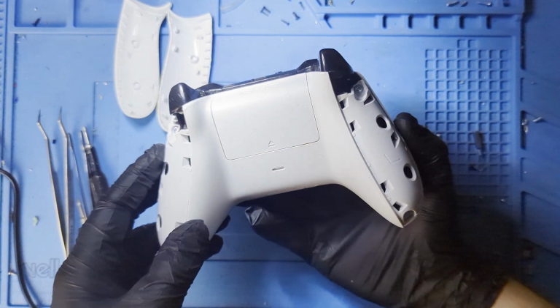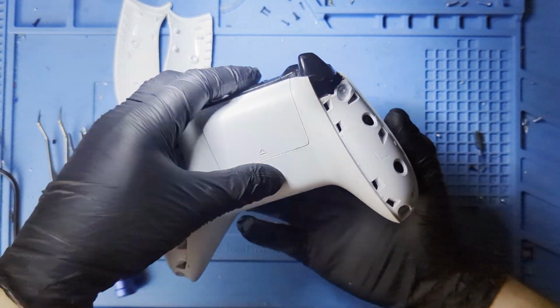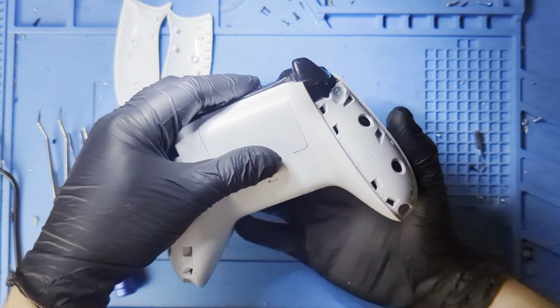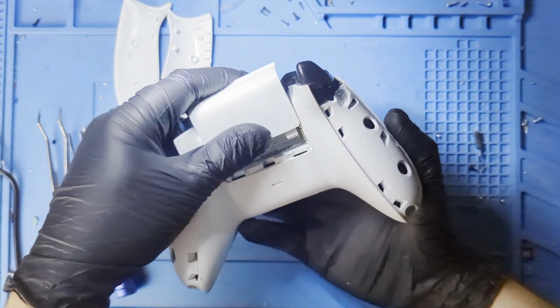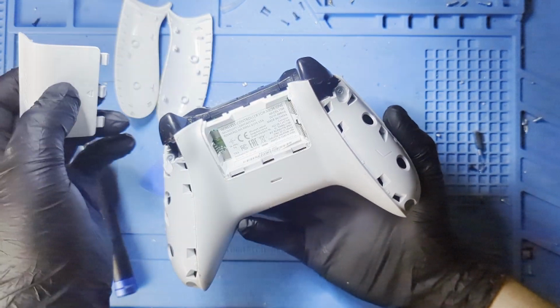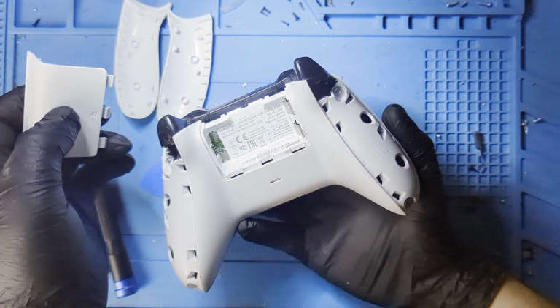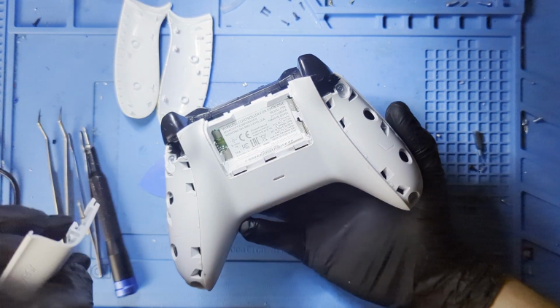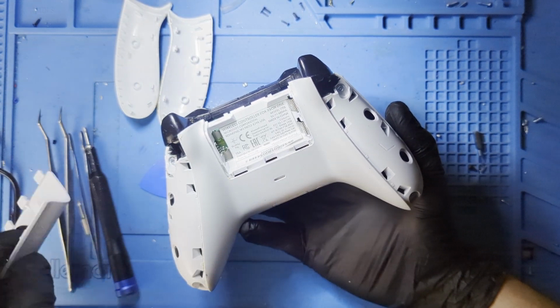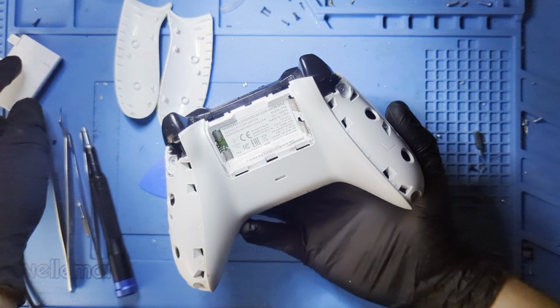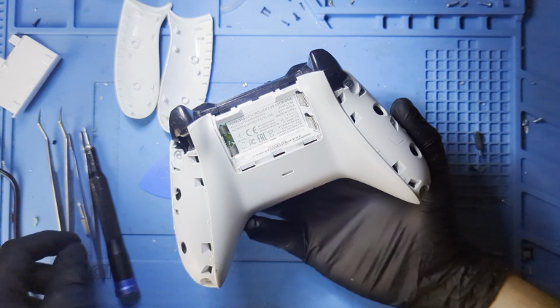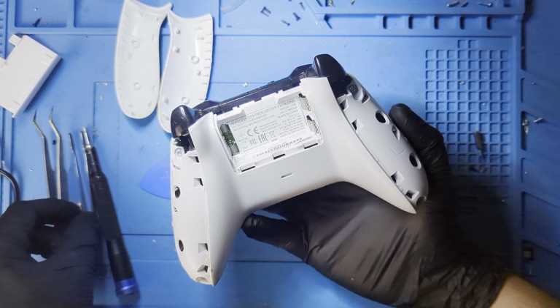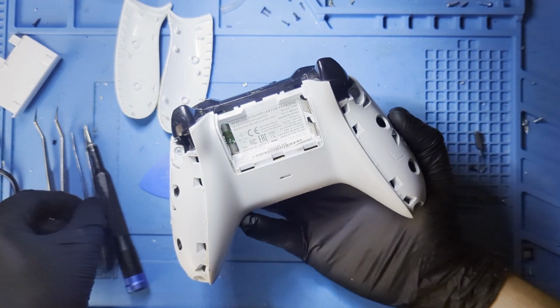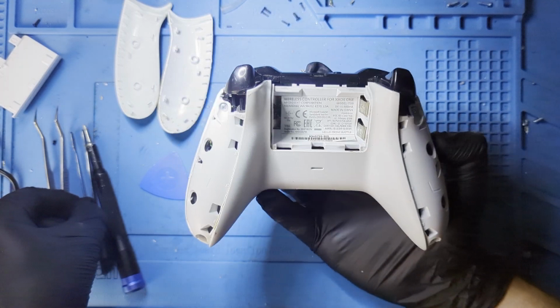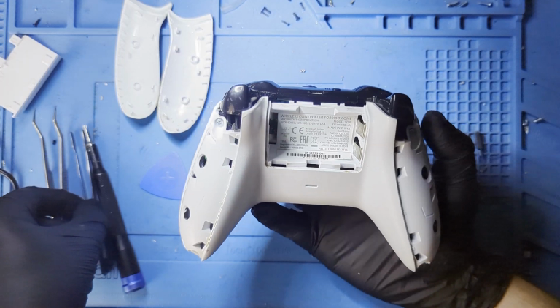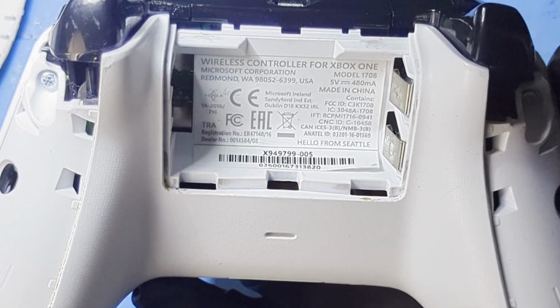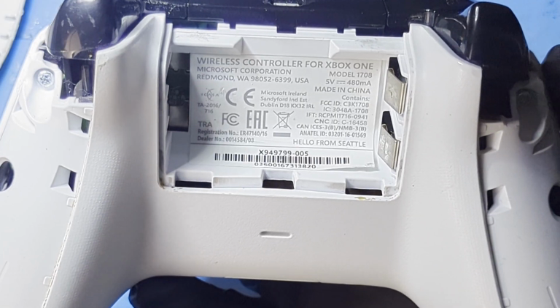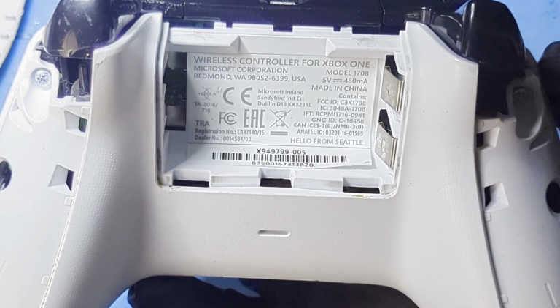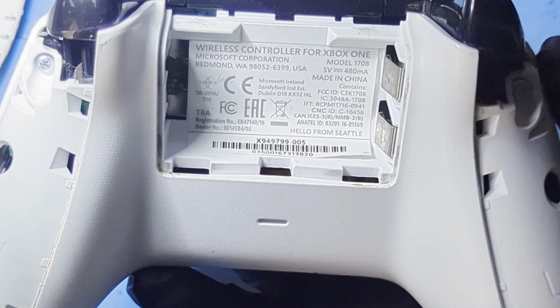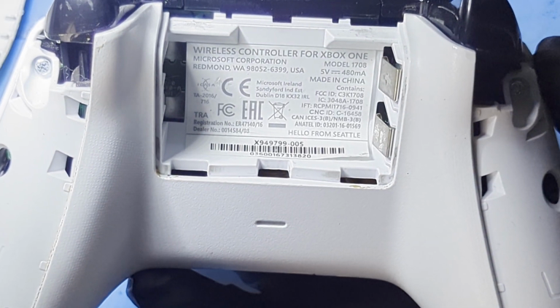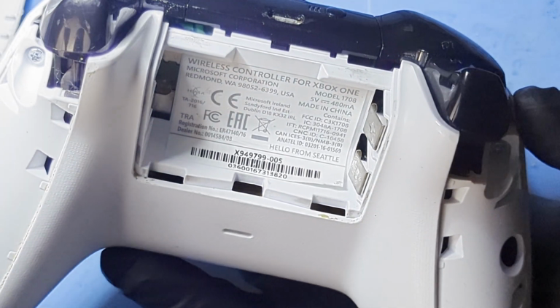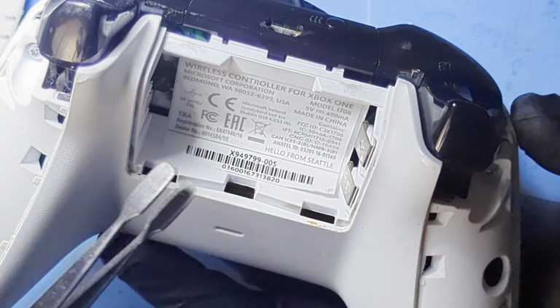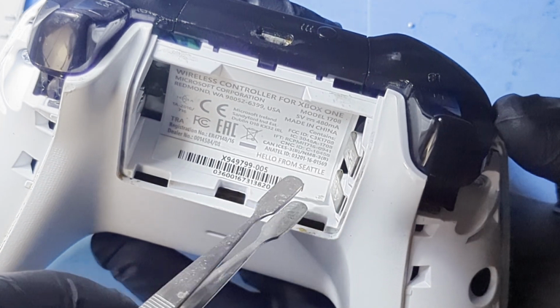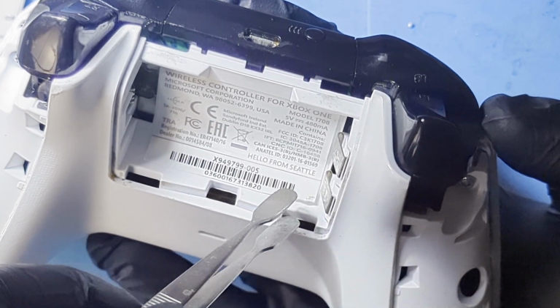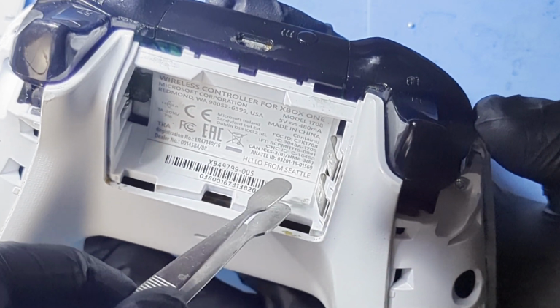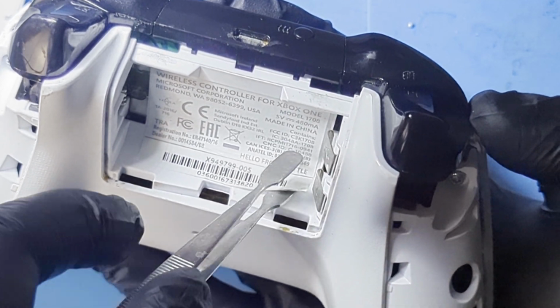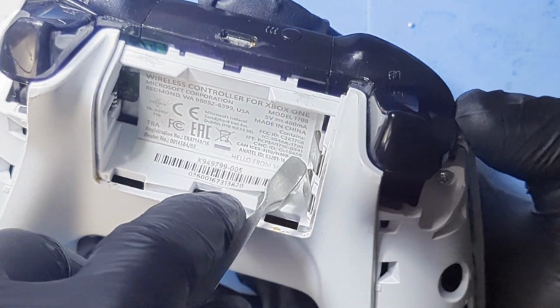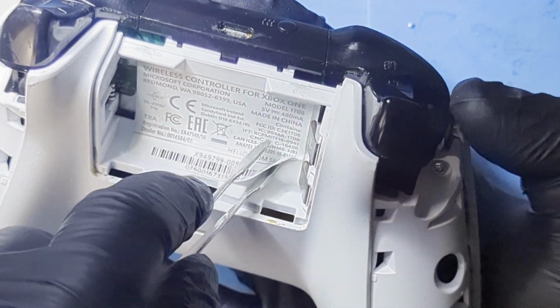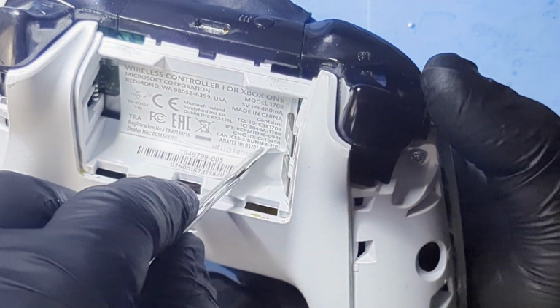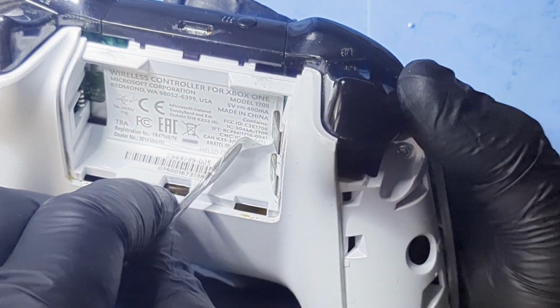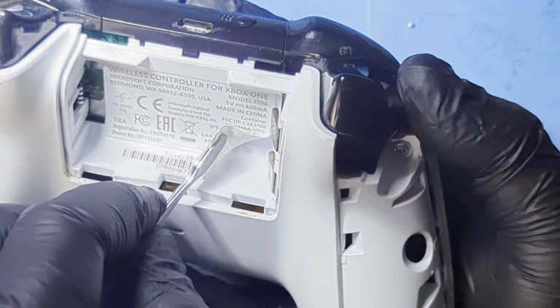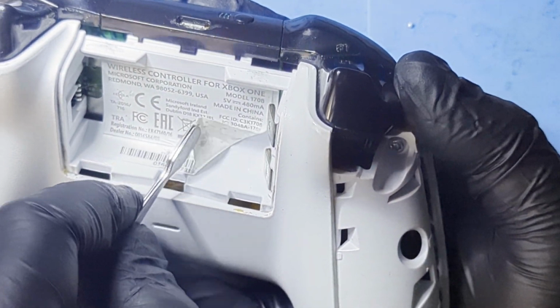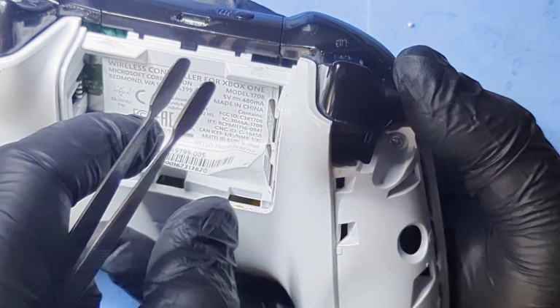With them off, we need to open up the battery compartment and get a flat tool under the sticker to get it loose. Pull off roughly half of the sticker and you'll find a hidden screw. The screws on the outside are all T9H while the screws inside are T6H.